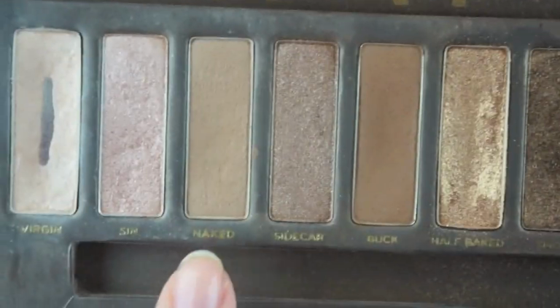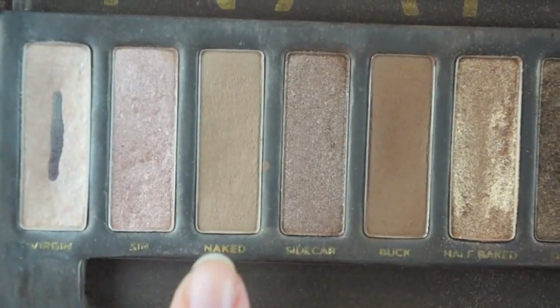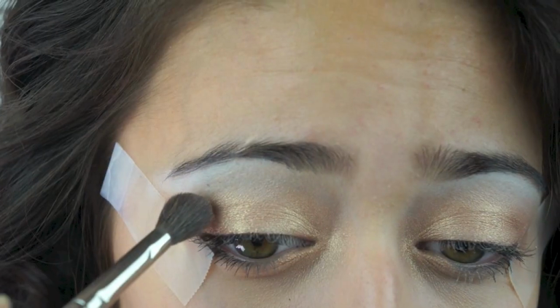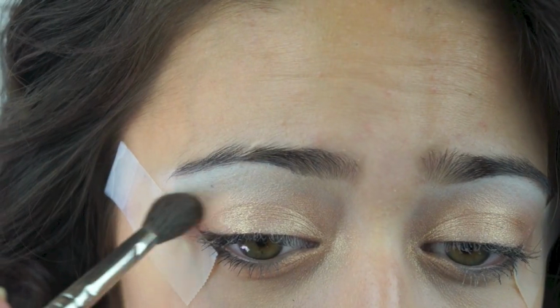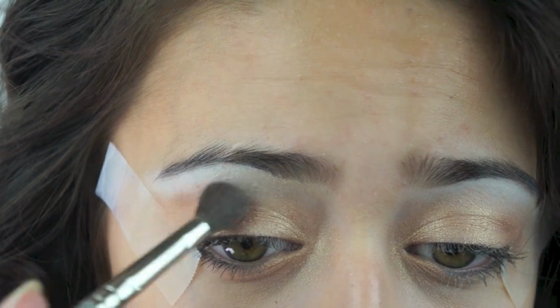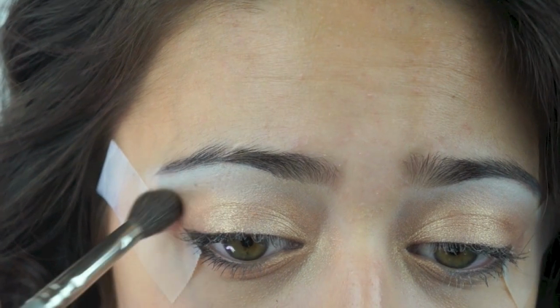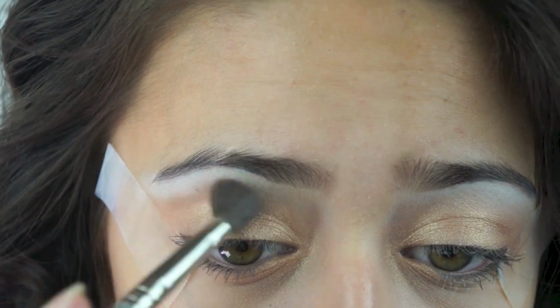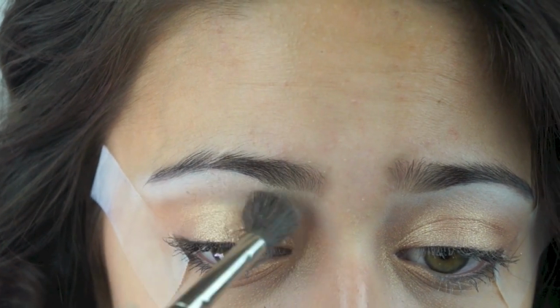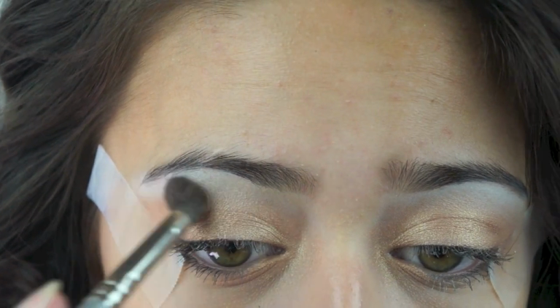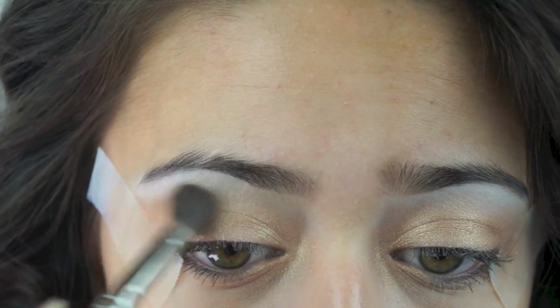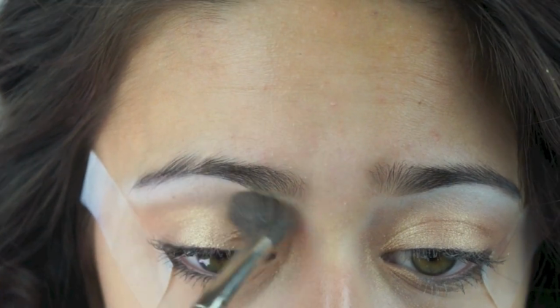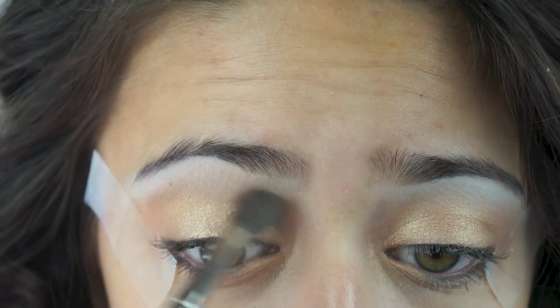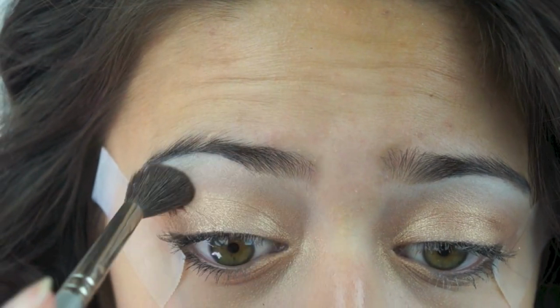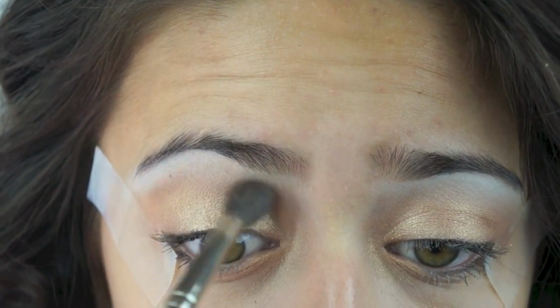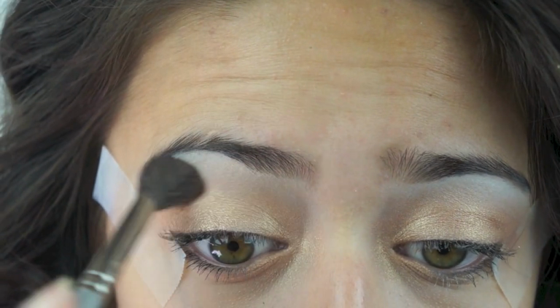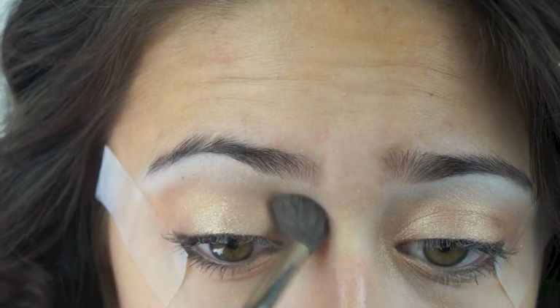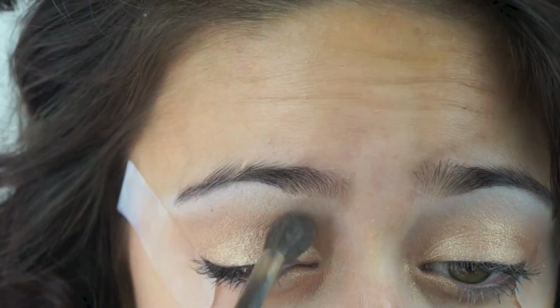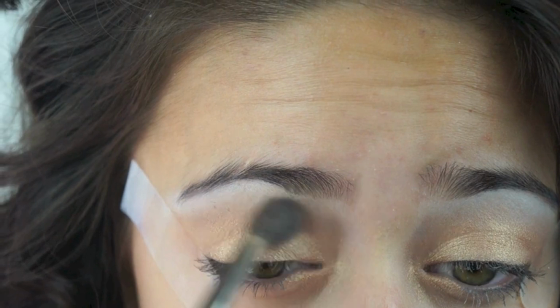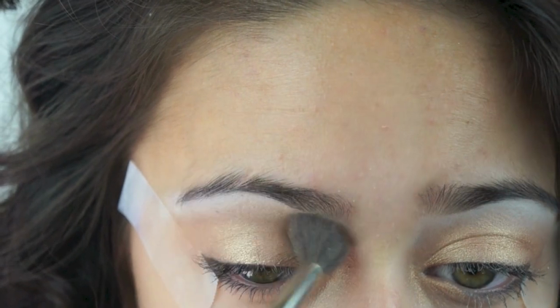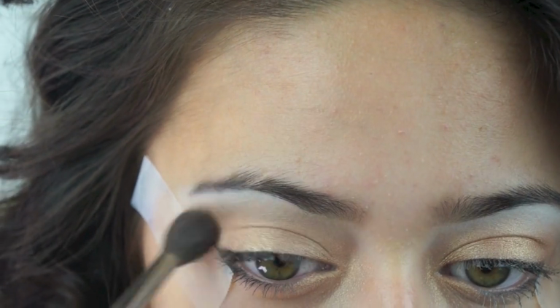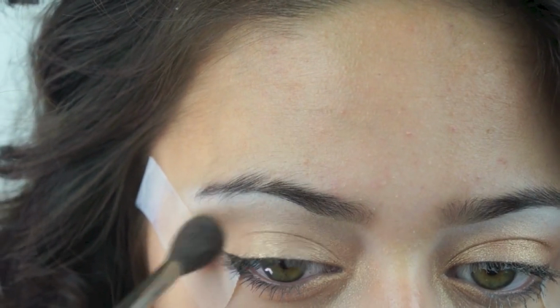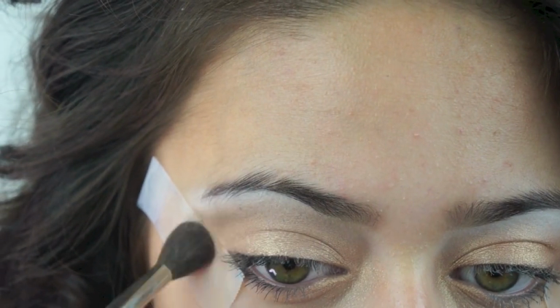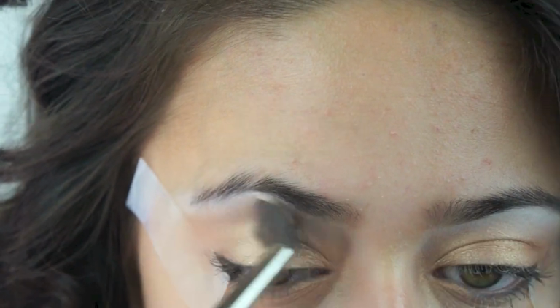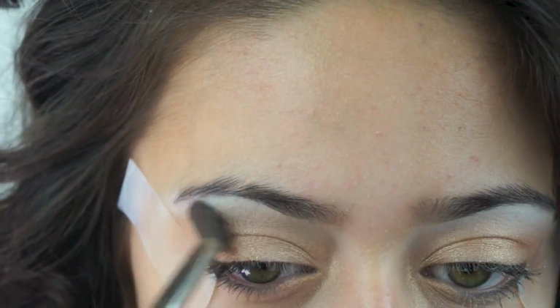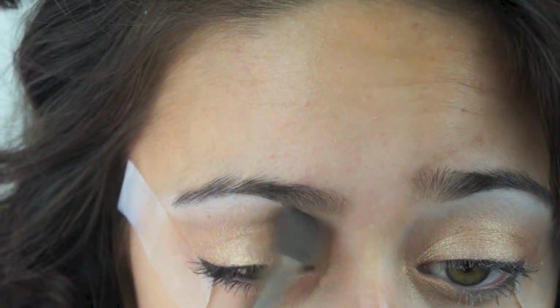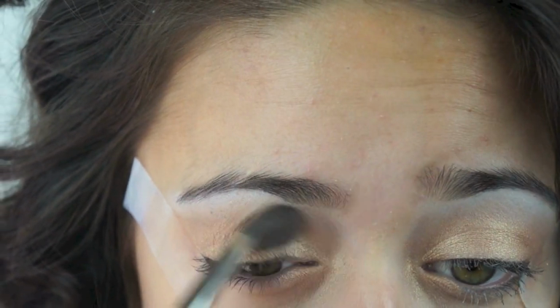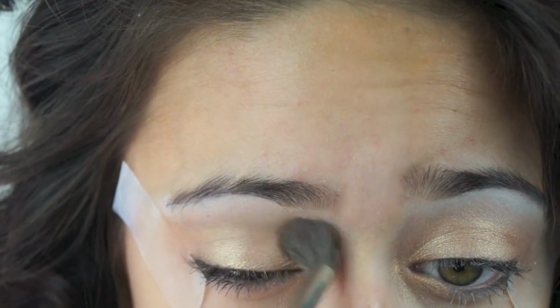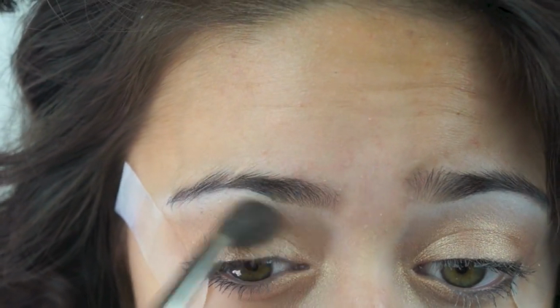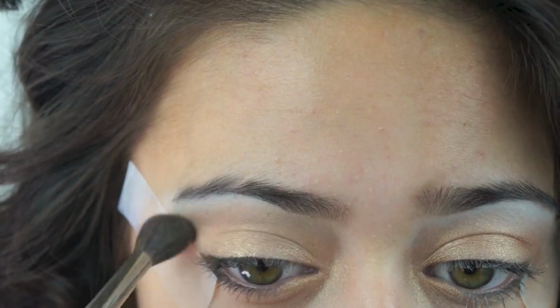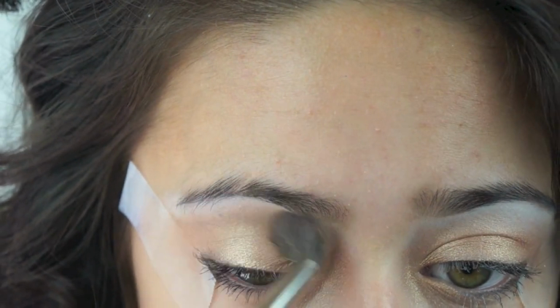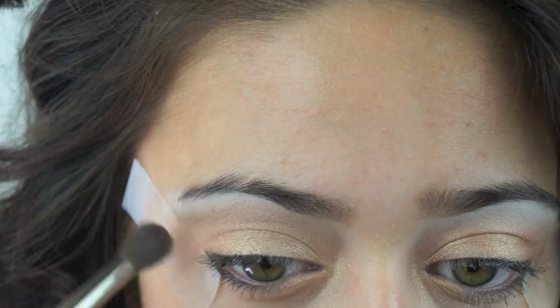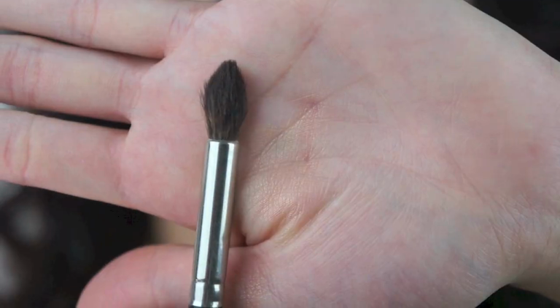After that, I'm just going to apply this matte light brown color into my crease with a fluffy brush — it's called Naked — and I'm just using this to make sure everything is all blended and to give a nice transition into the highlight color.